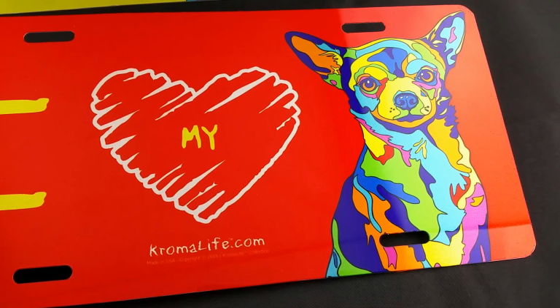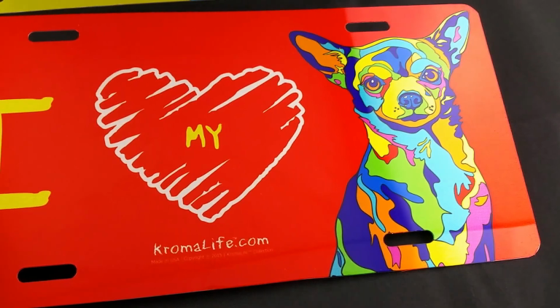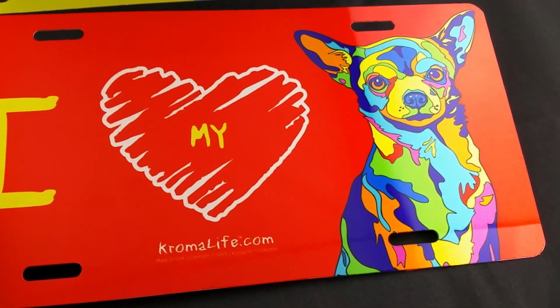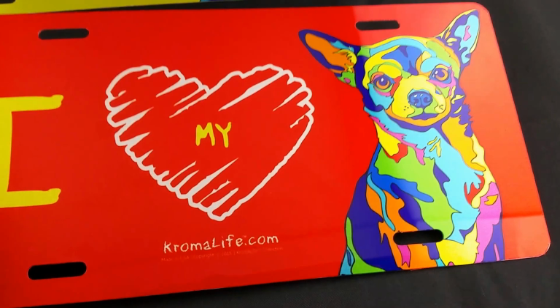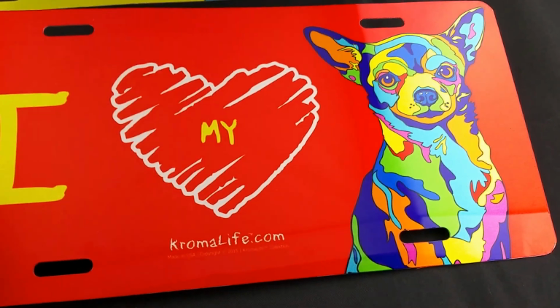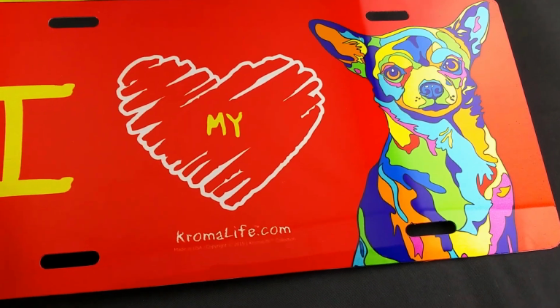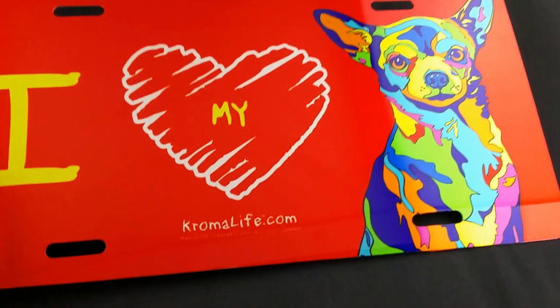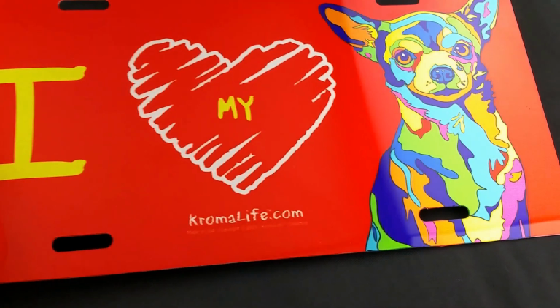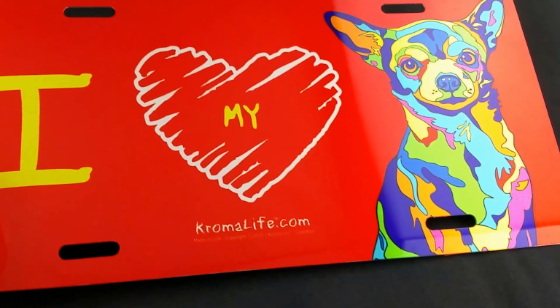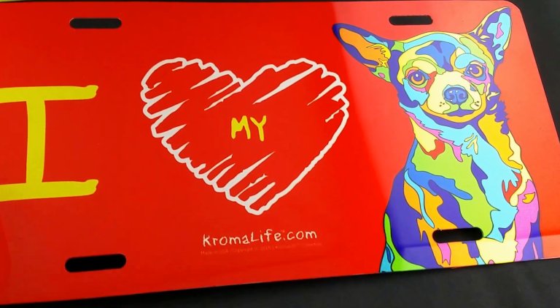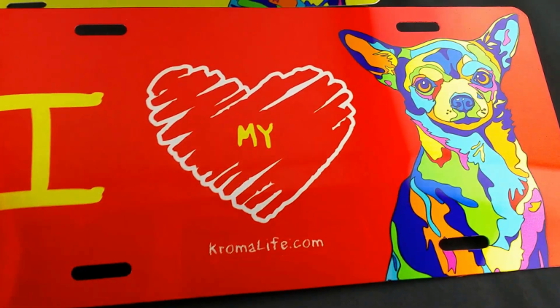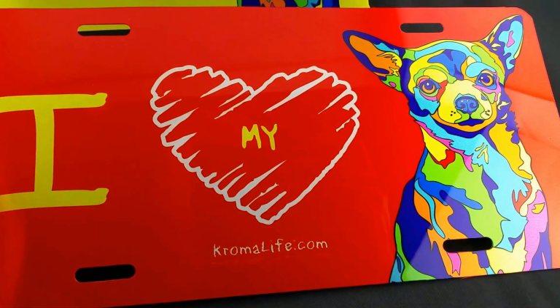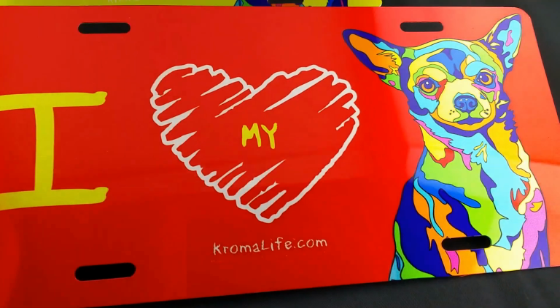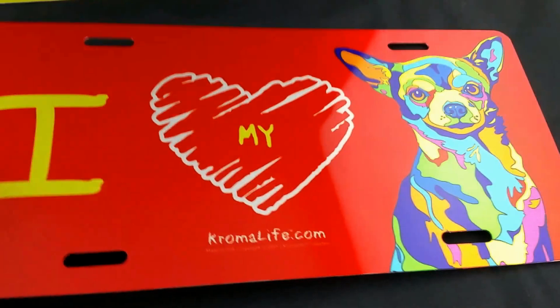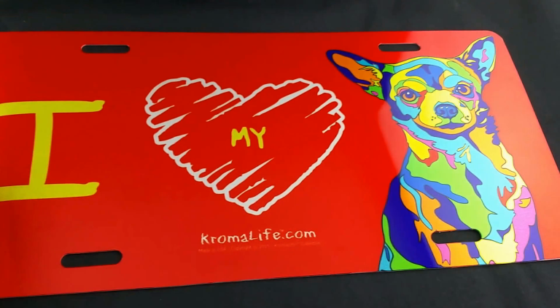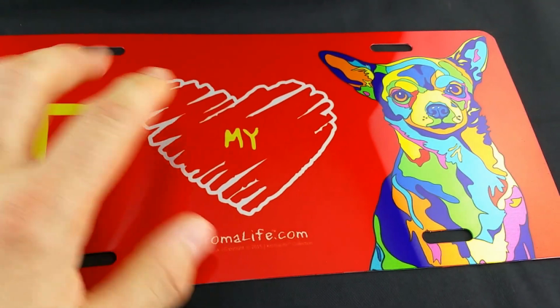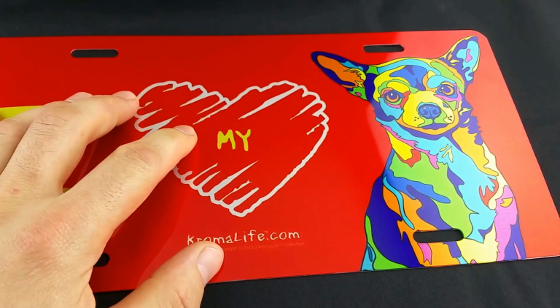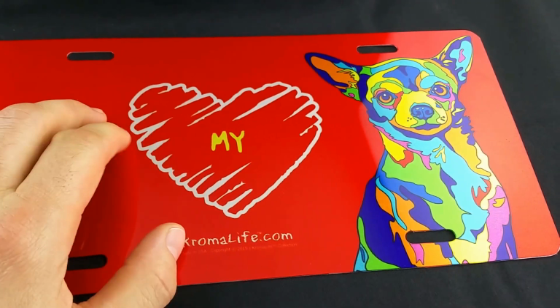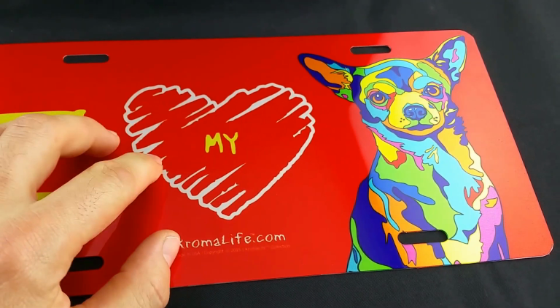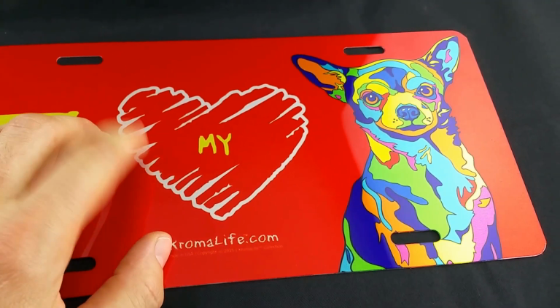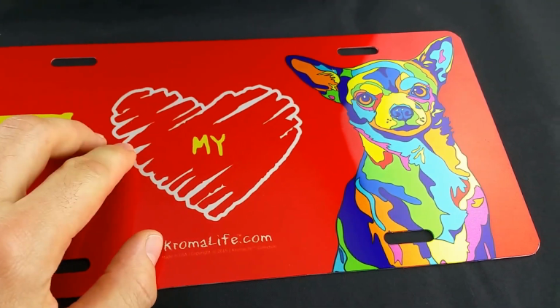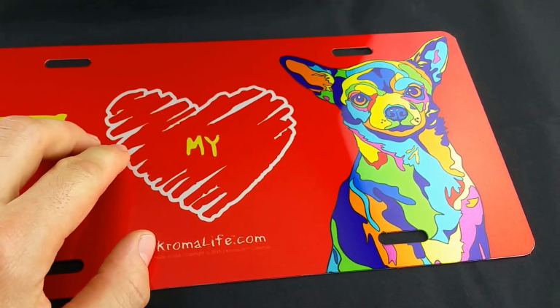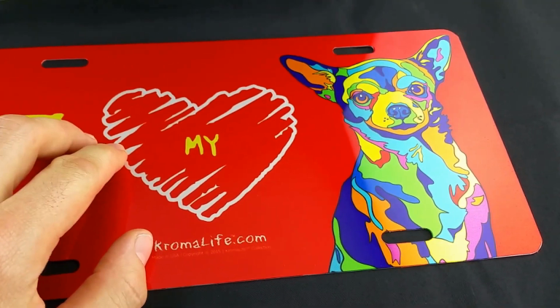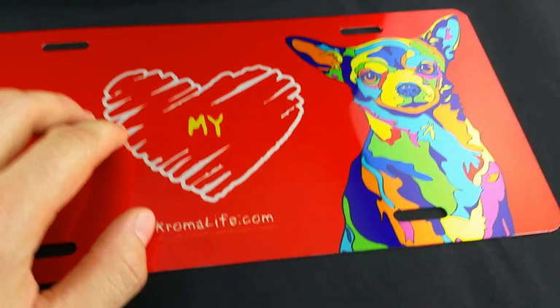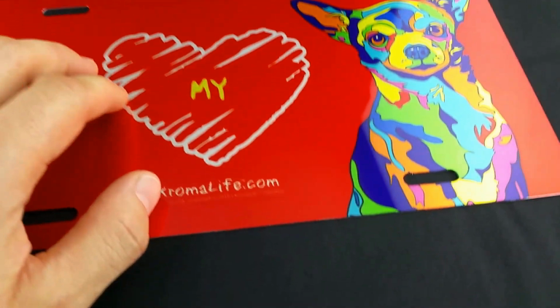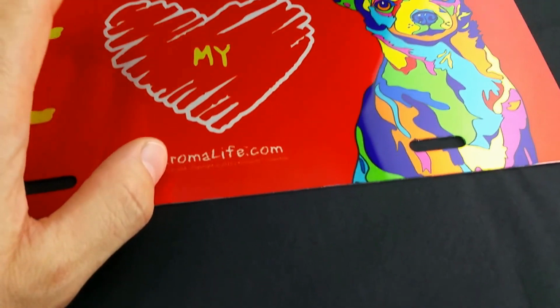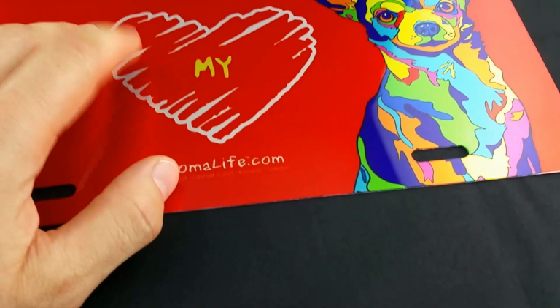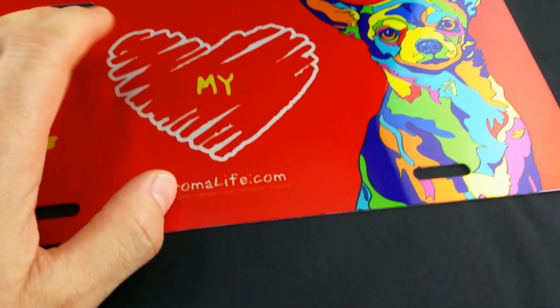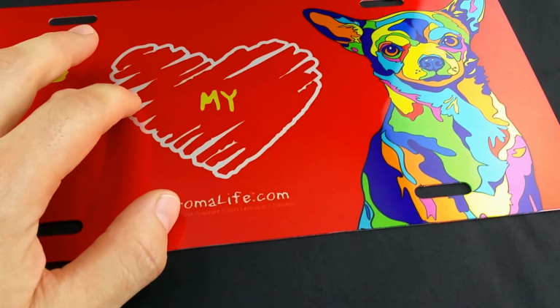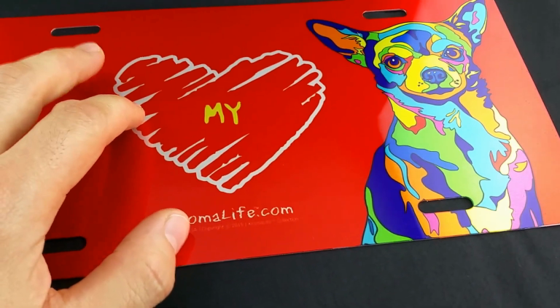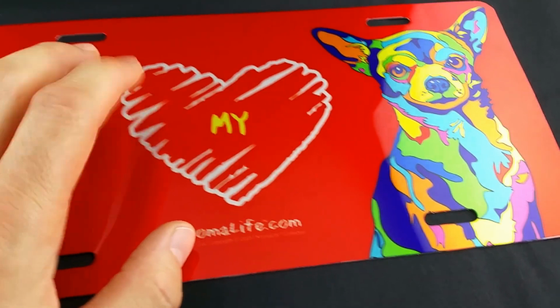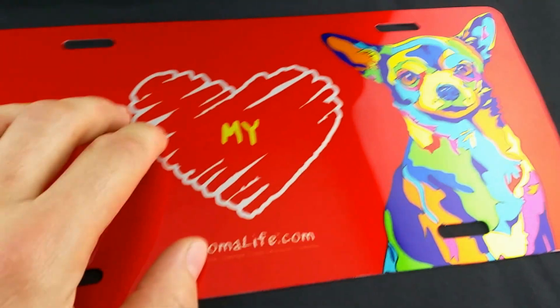This is the Chromalife aluminum license plate printed on clear aluminum. So there's no white in here — this is actually the color of aluminum there. It's very reflective, very bright, vivid colors.